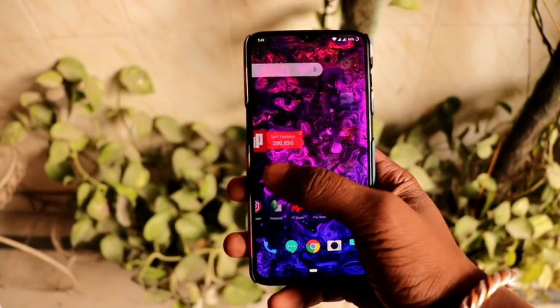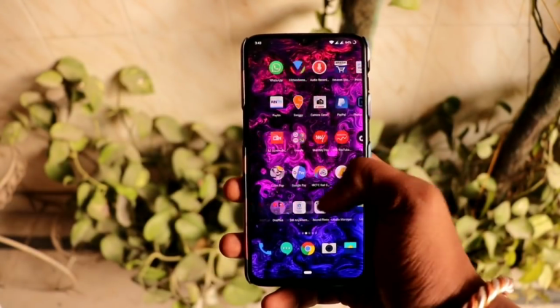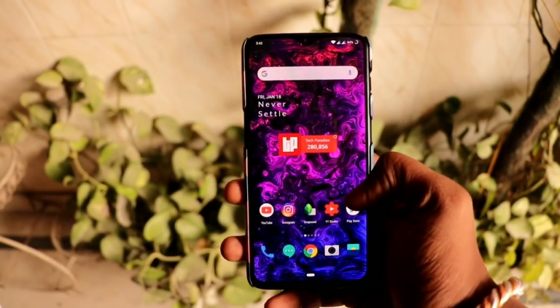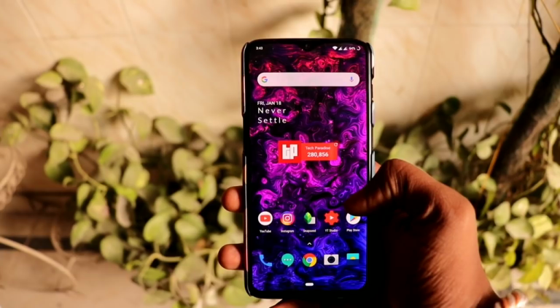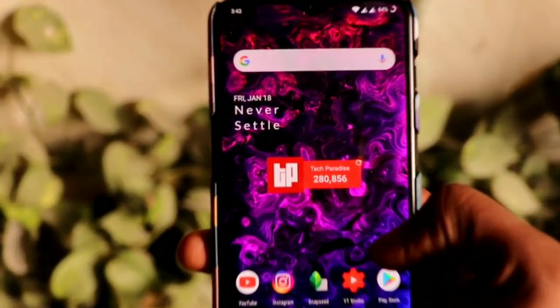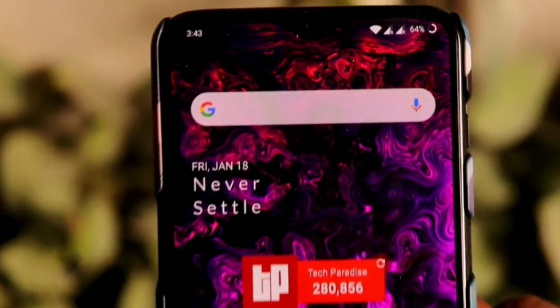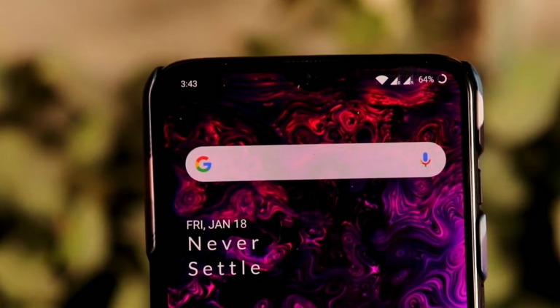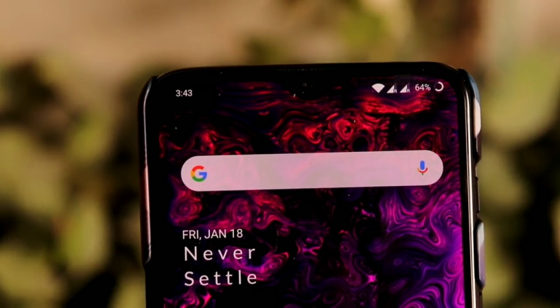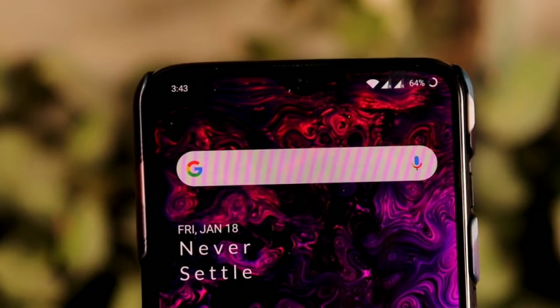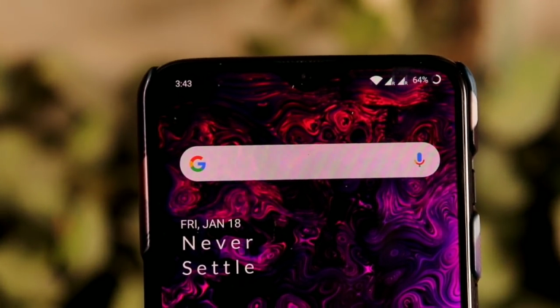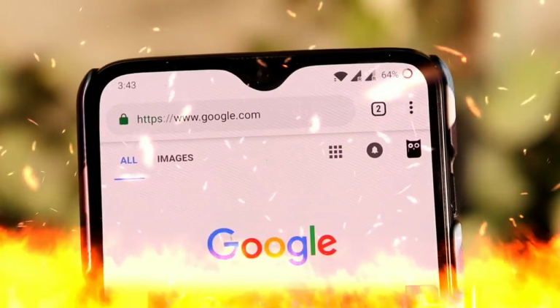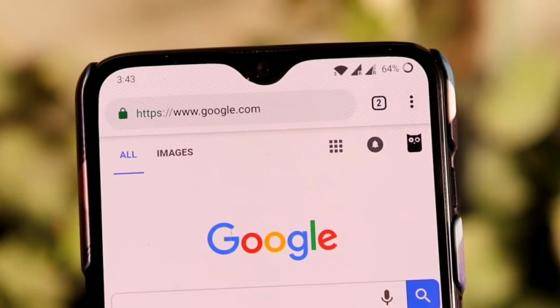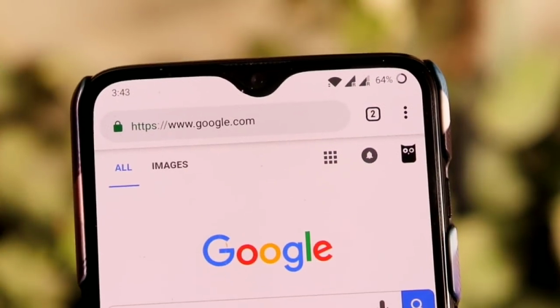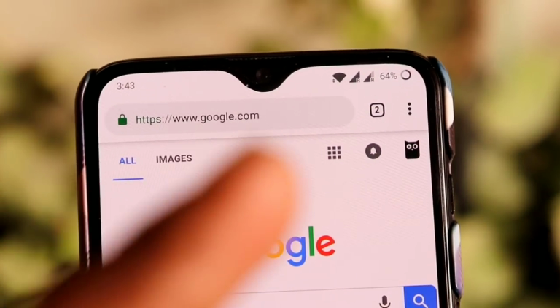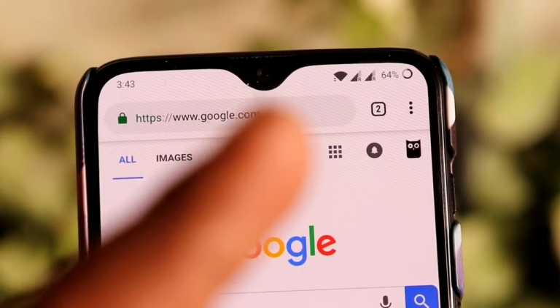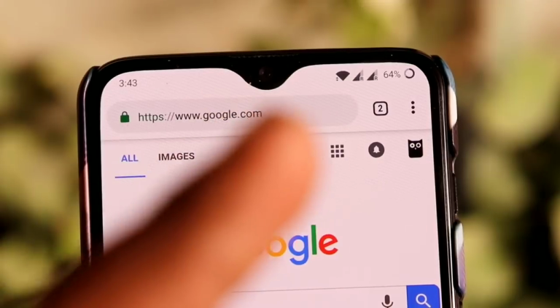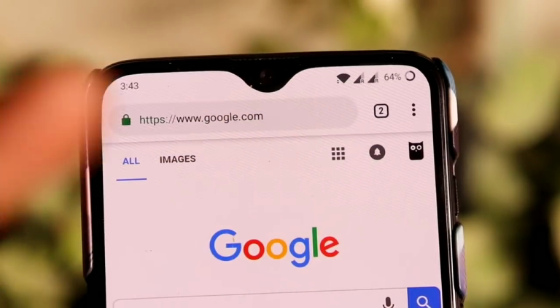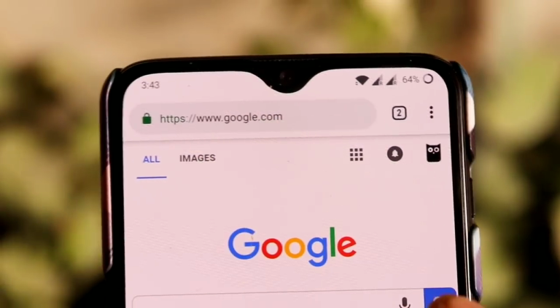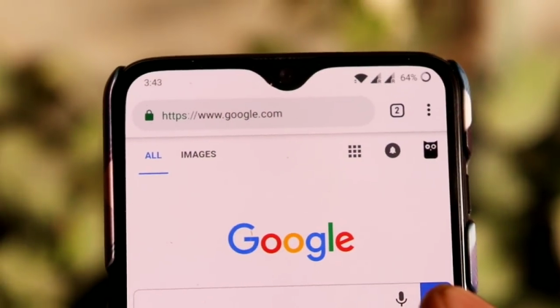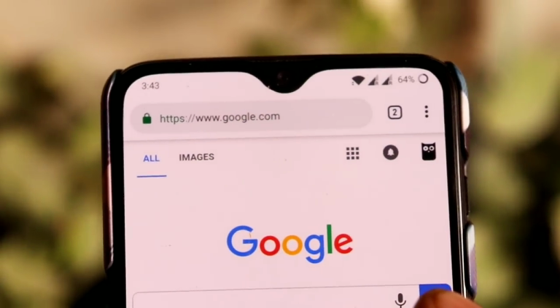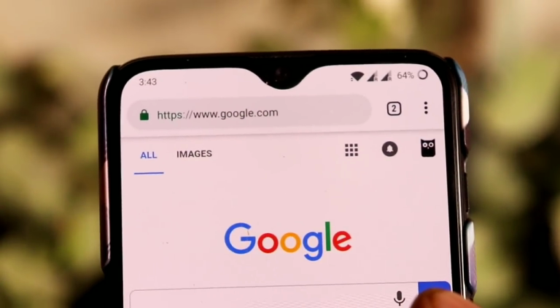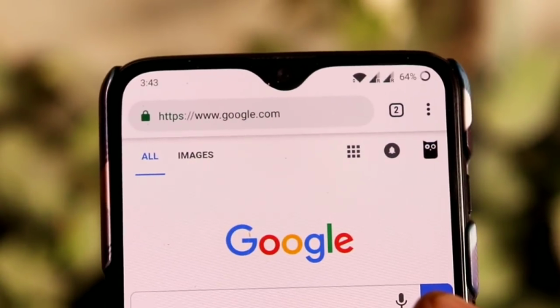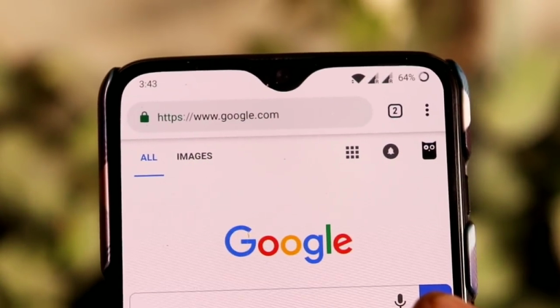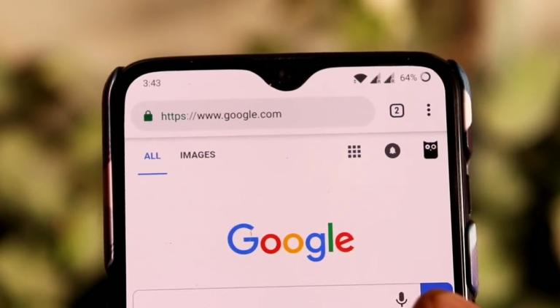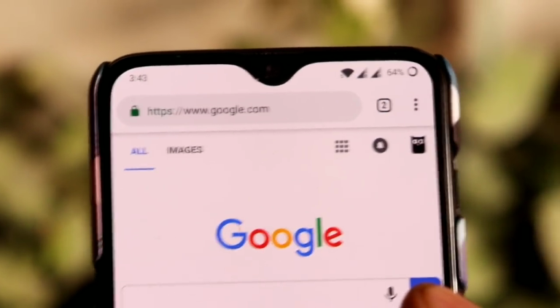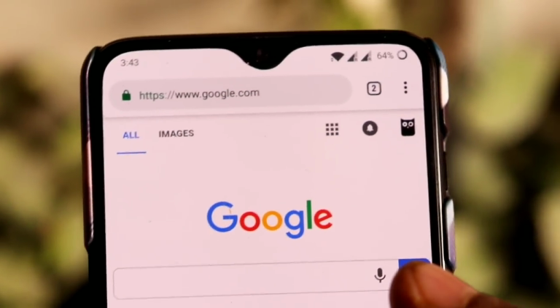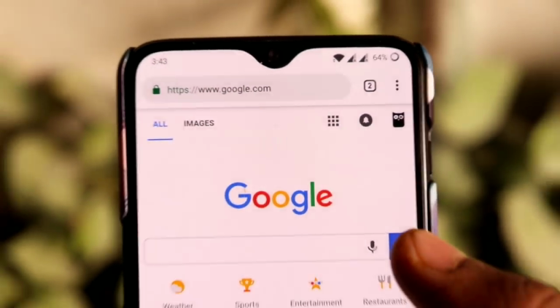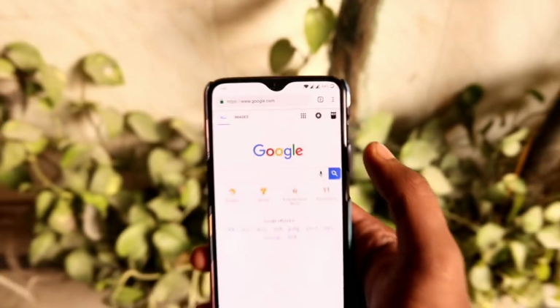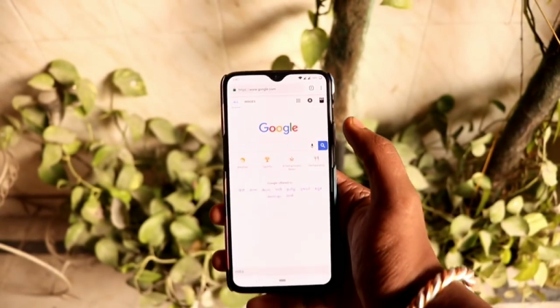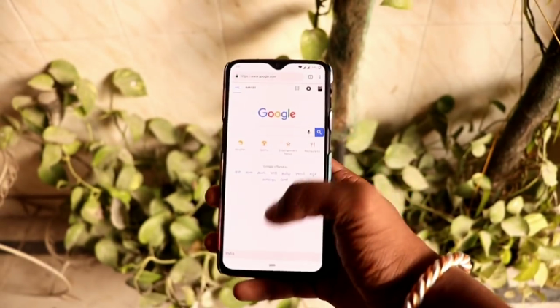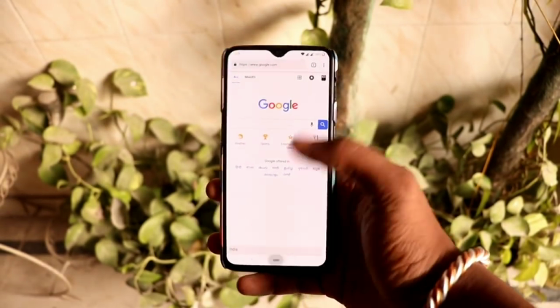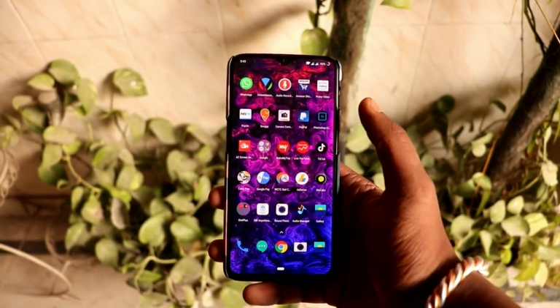The first thing is the drop notch and the screen-to-body ratio of the smartphone, which is very cool and looks amazingly good. The front-facing camera is placed inside the notch area like other smartphones, and you also get the option to turn off the notch.